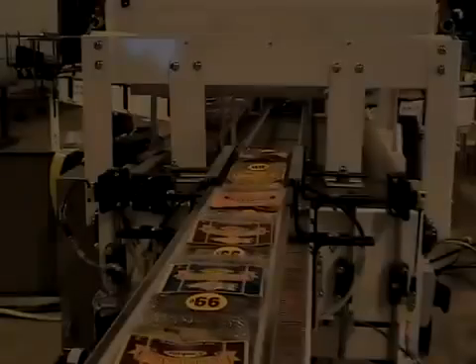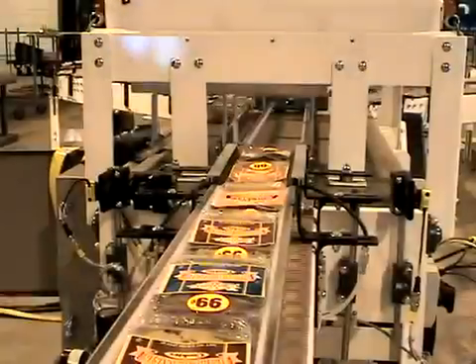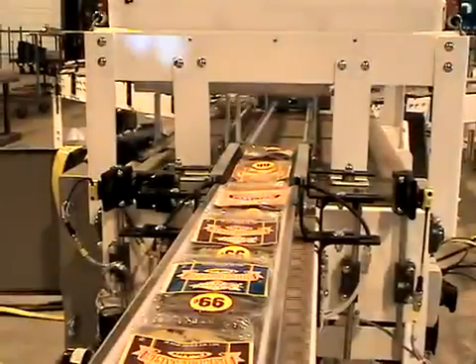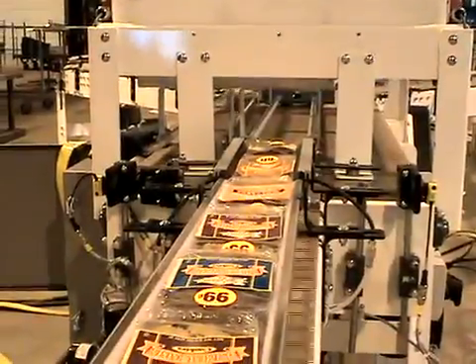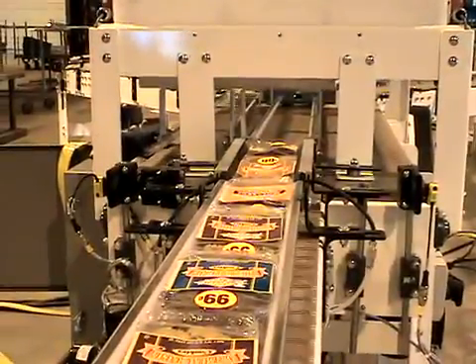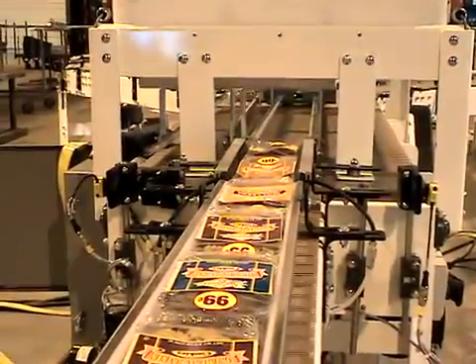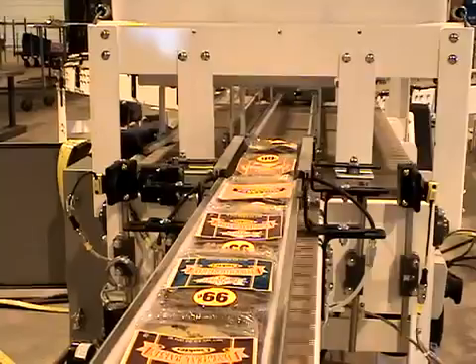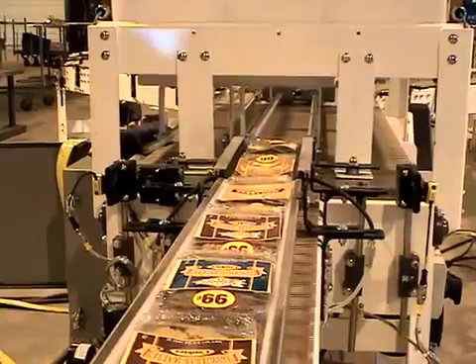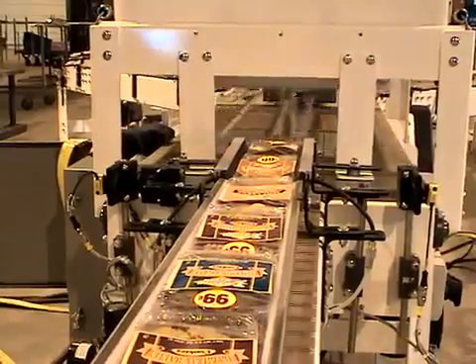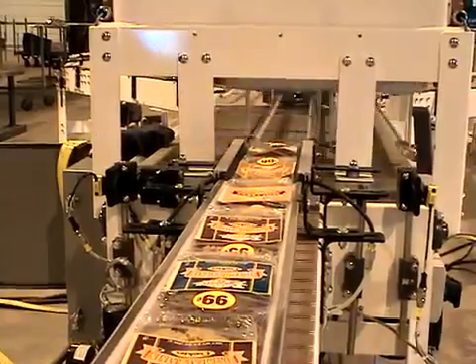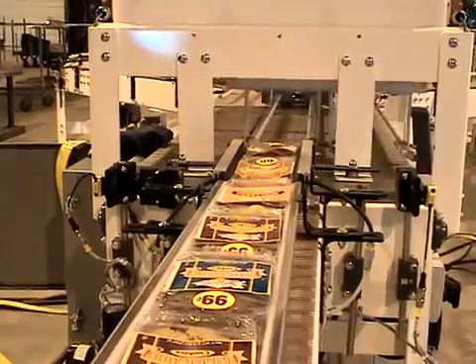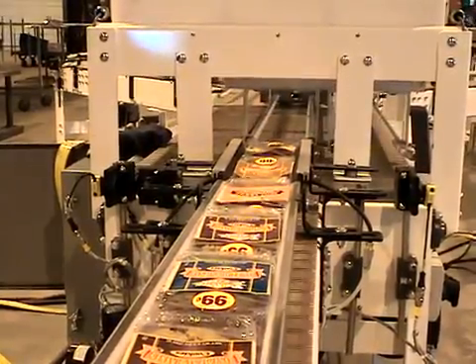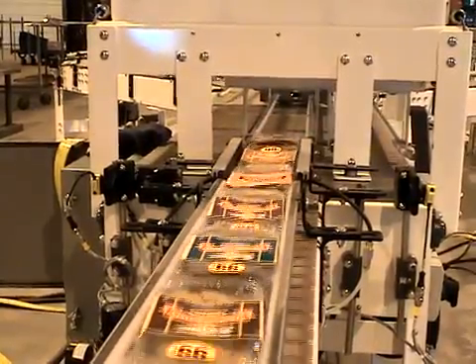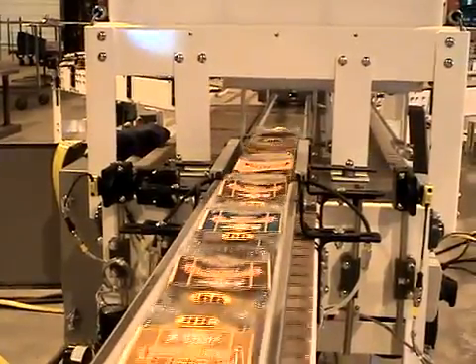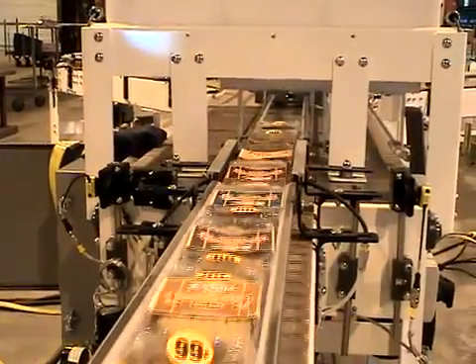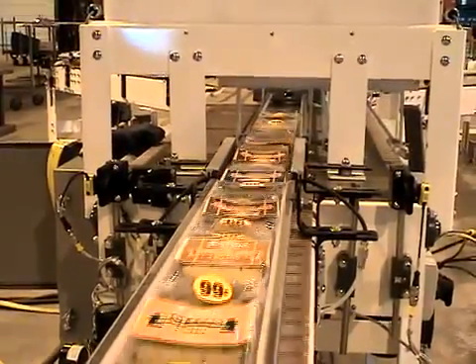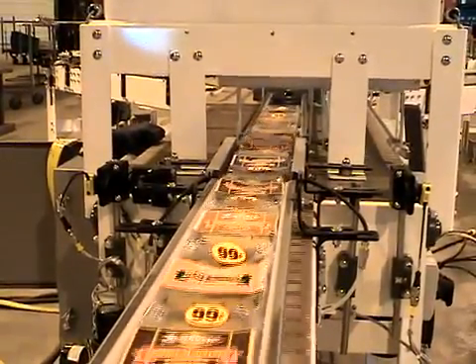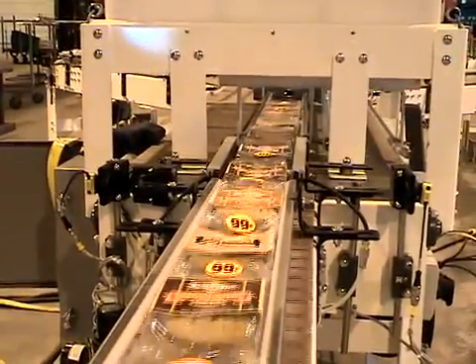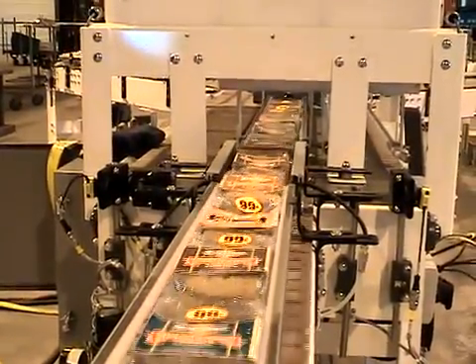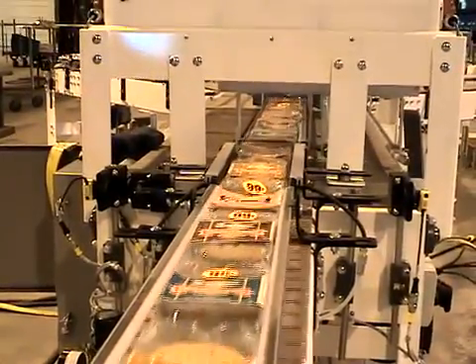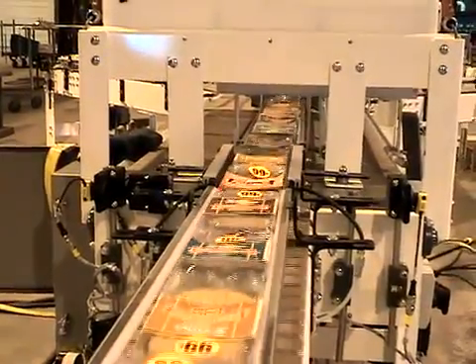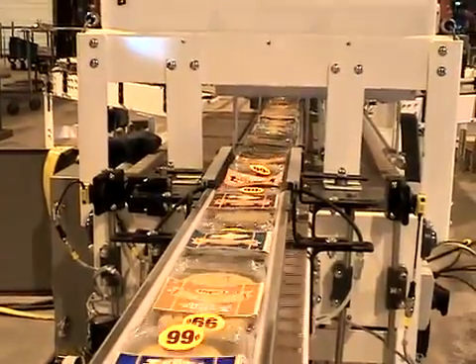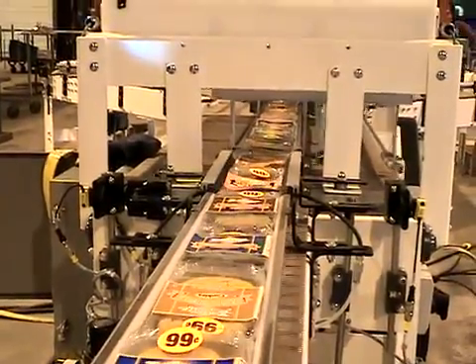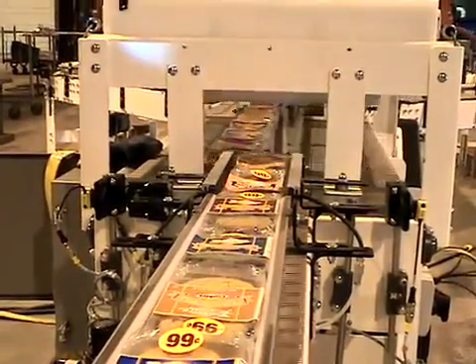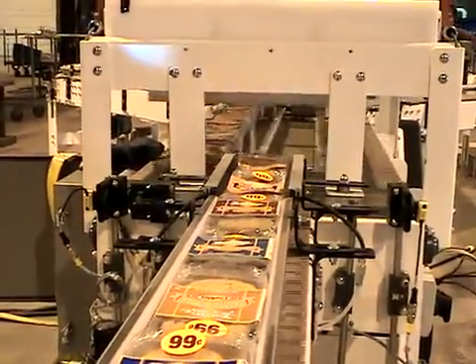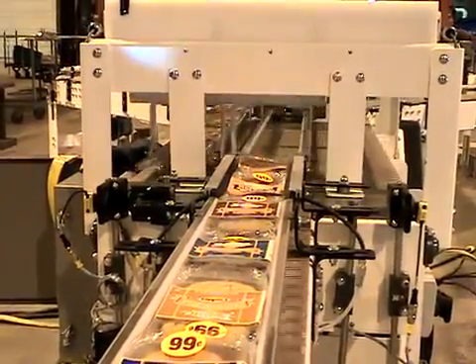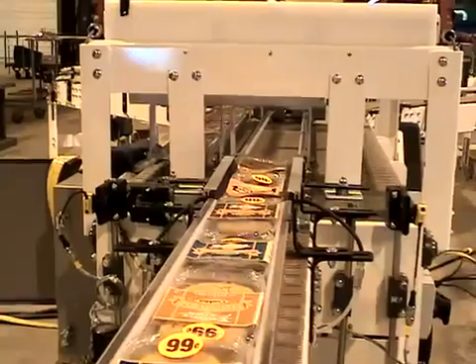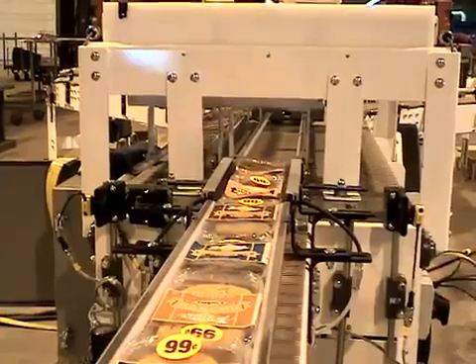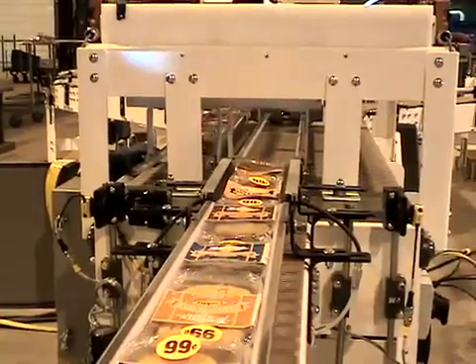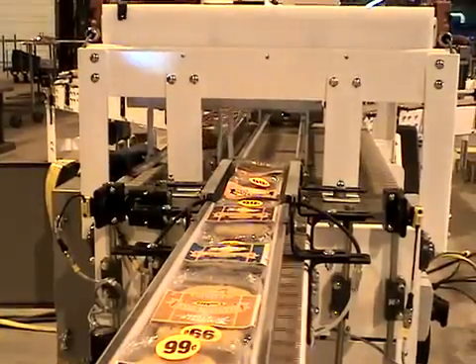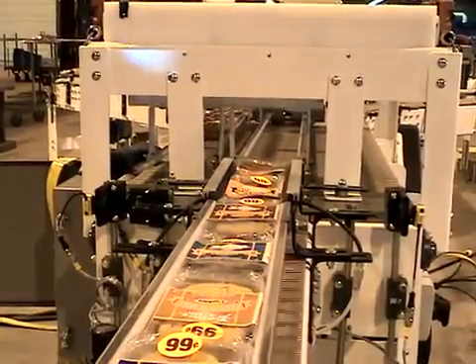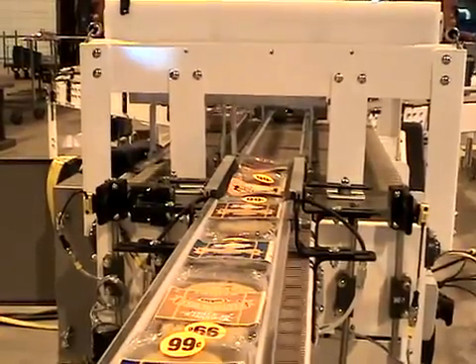On the one hand, pneumatic devices offer lower acquisition costs and generally don't require a special skill set to maintain.